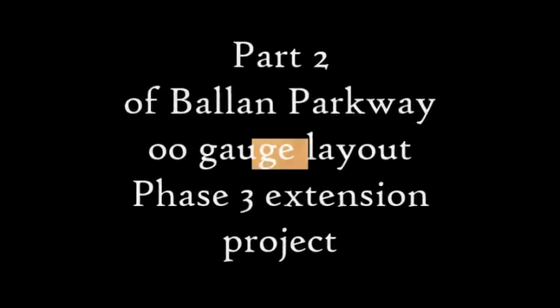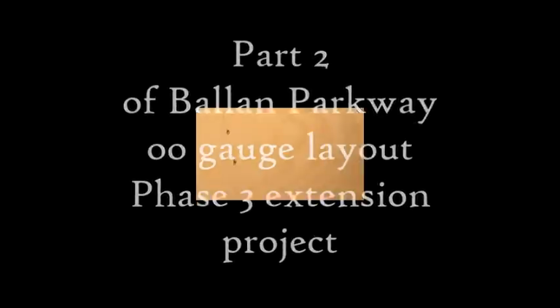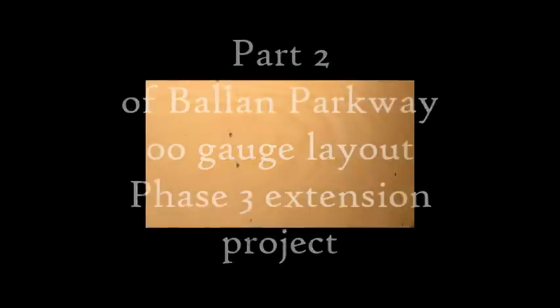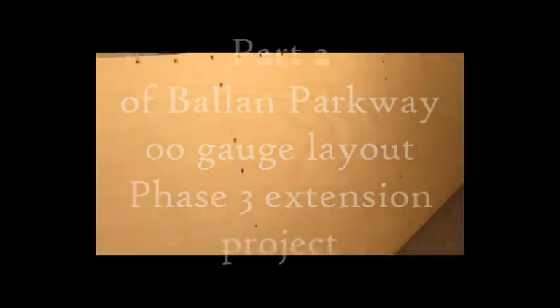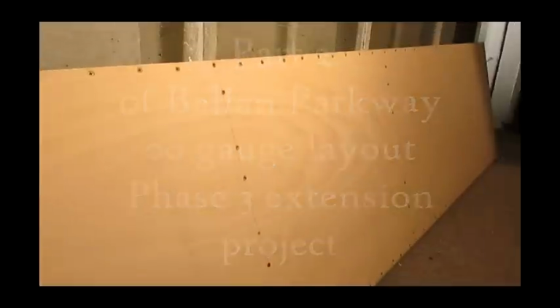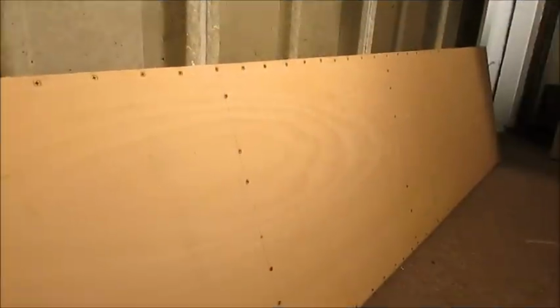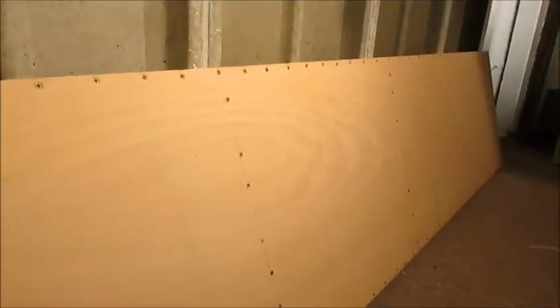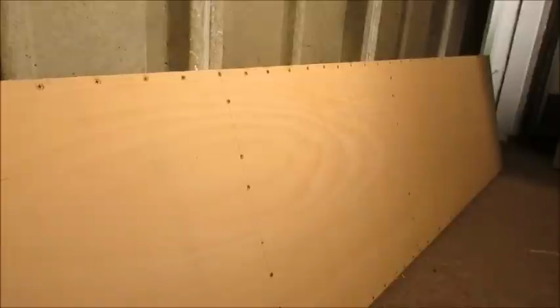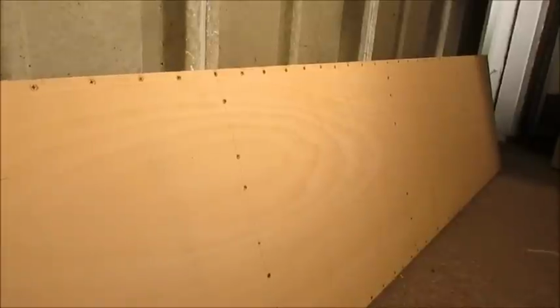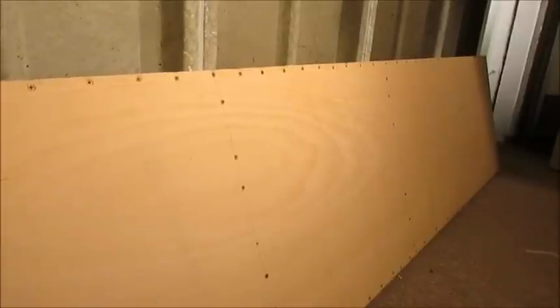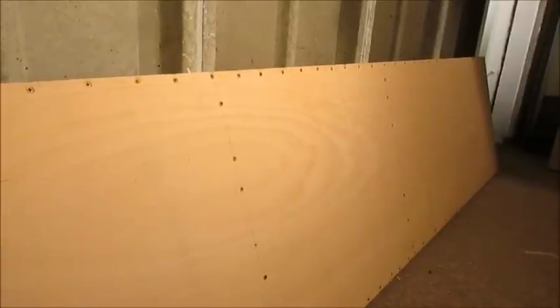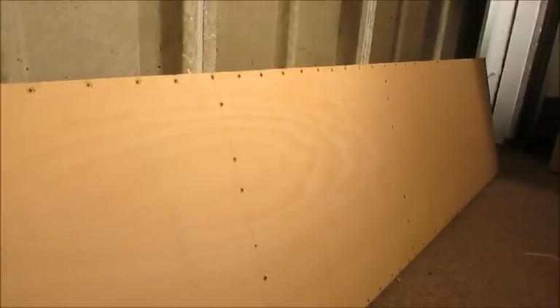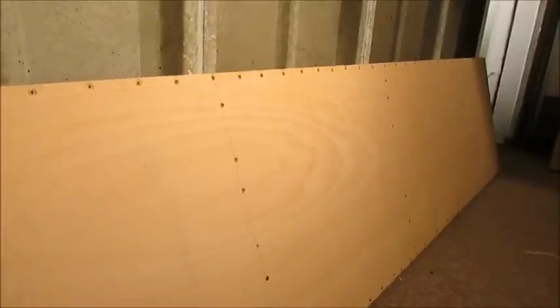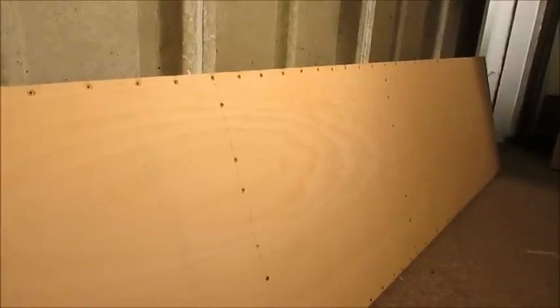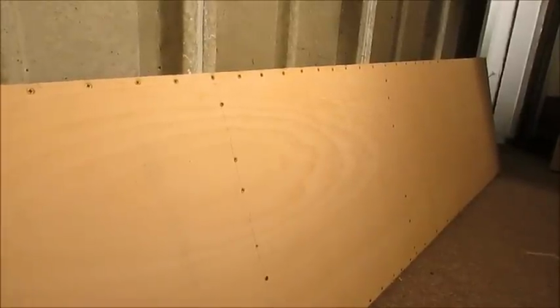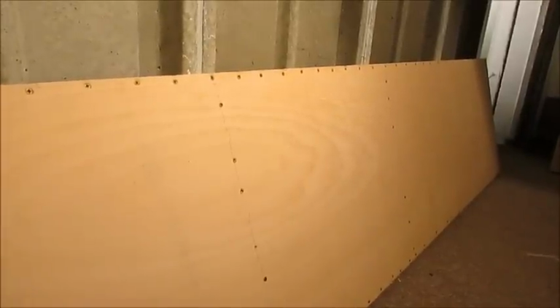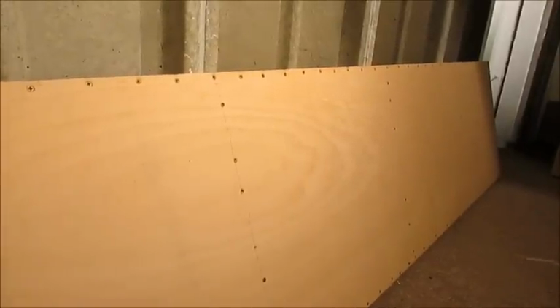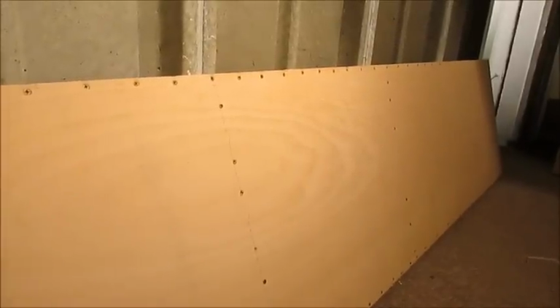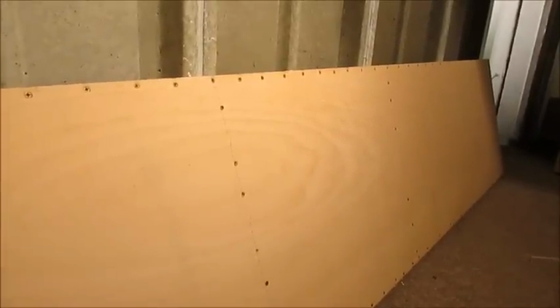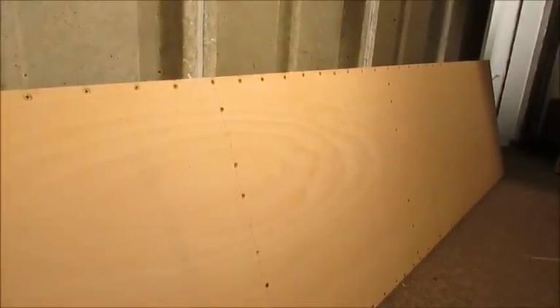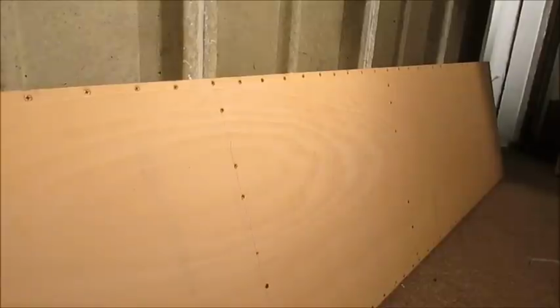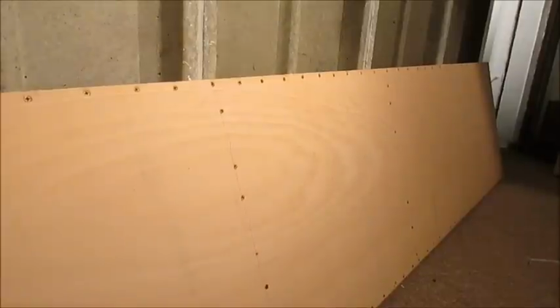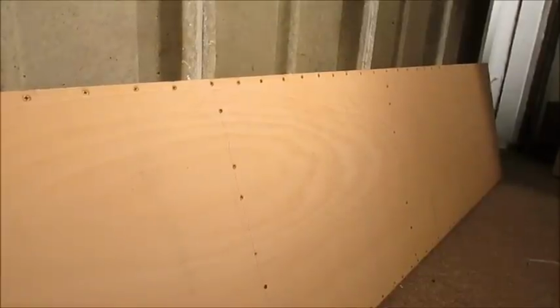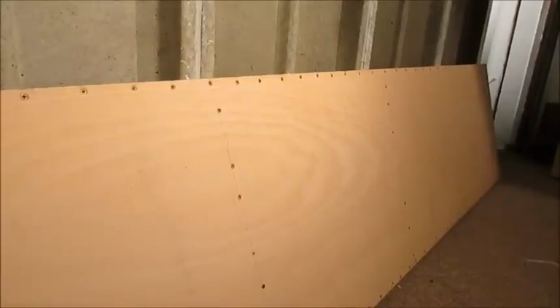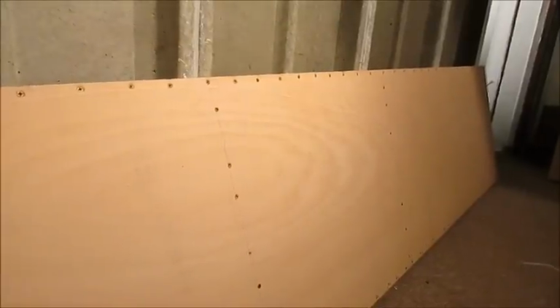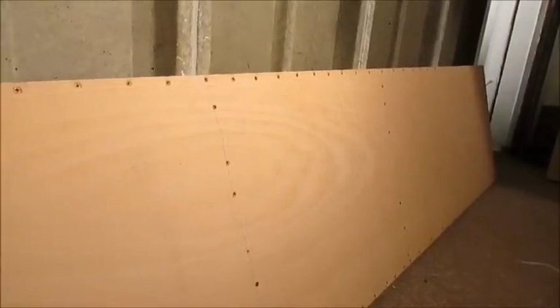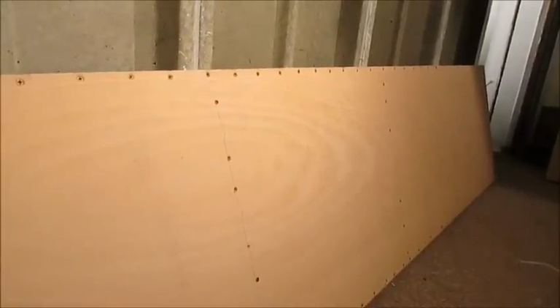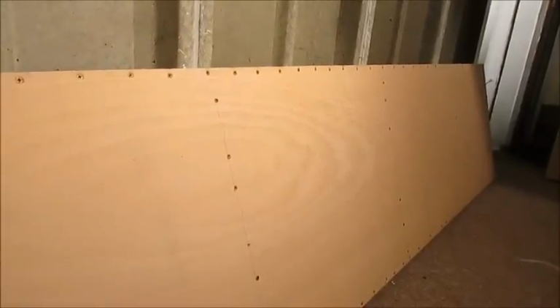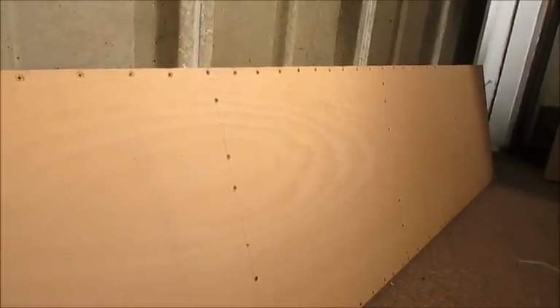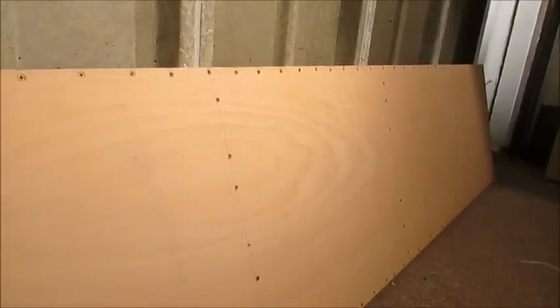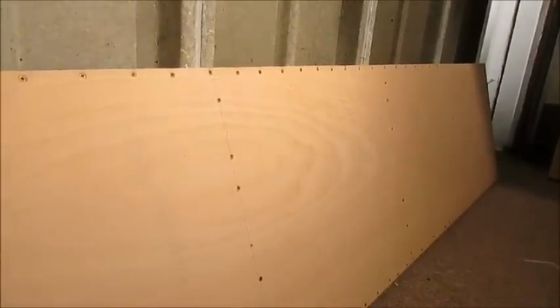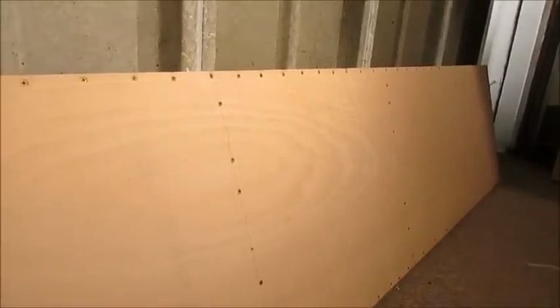Hello YouTube viewers and welcome to part two of the Phase 3 double gauge layout extension project of Ballam Parkway.